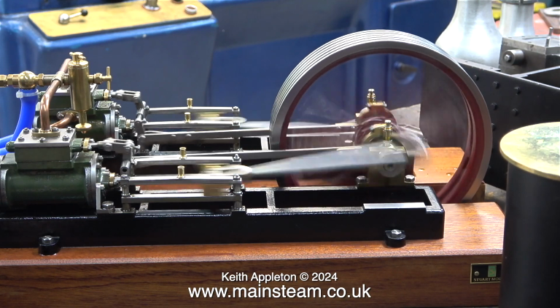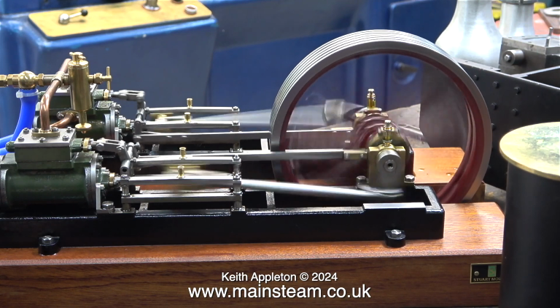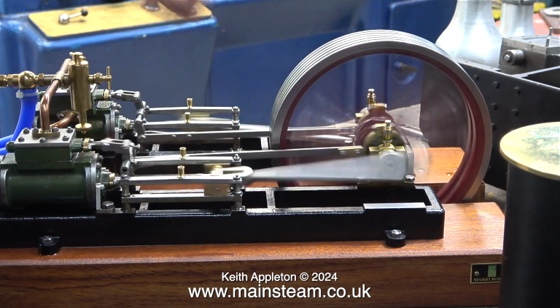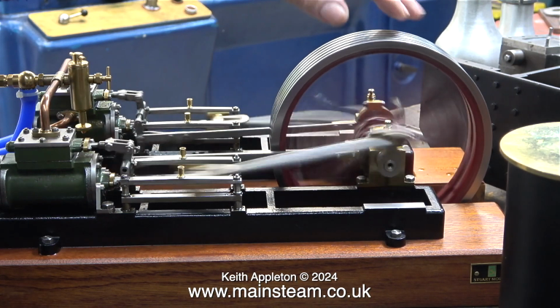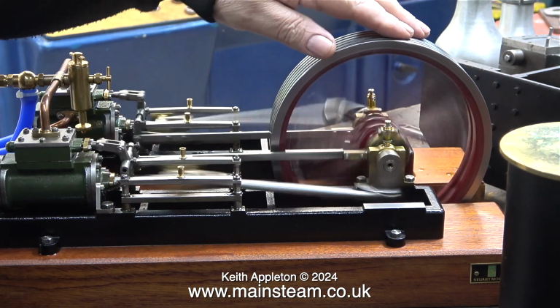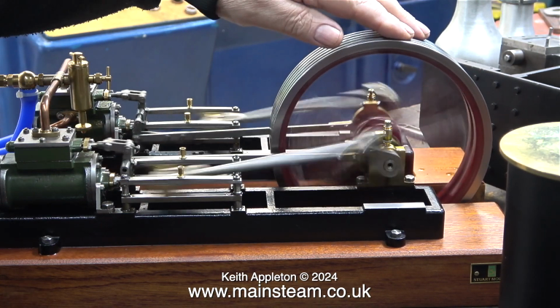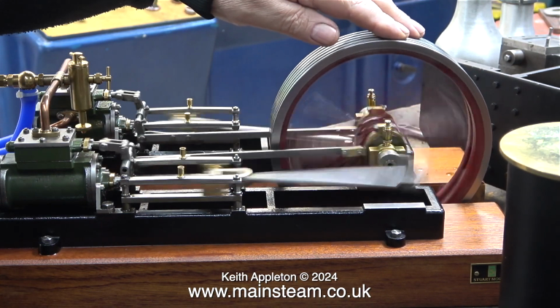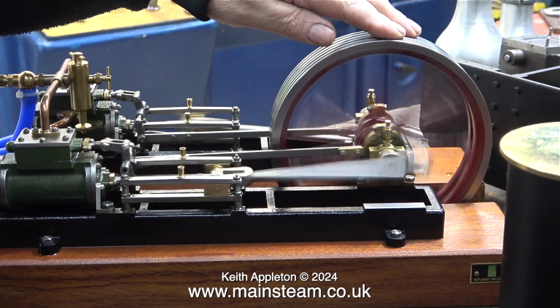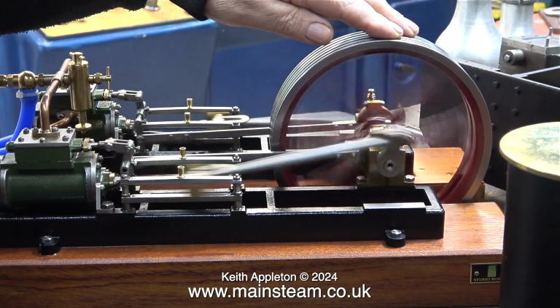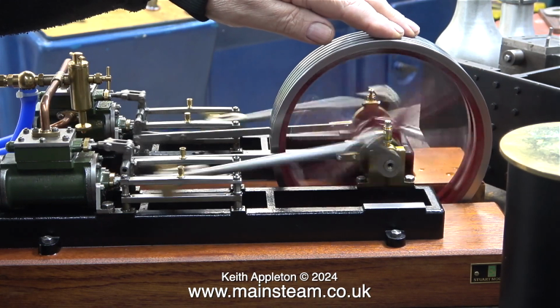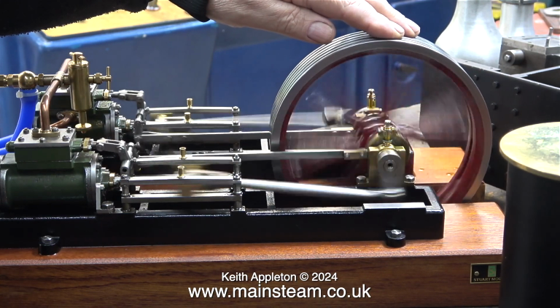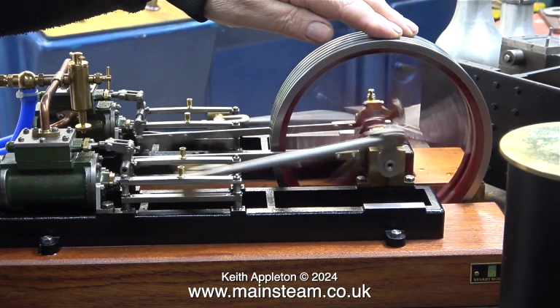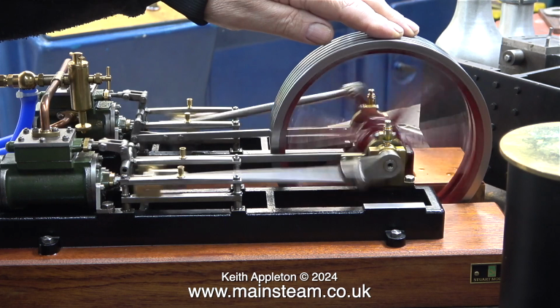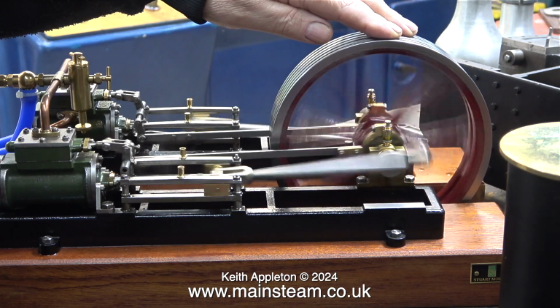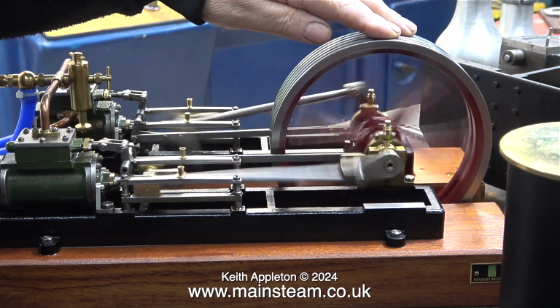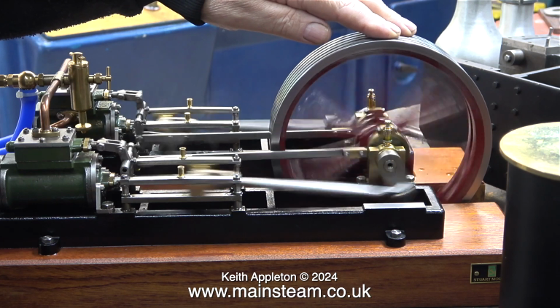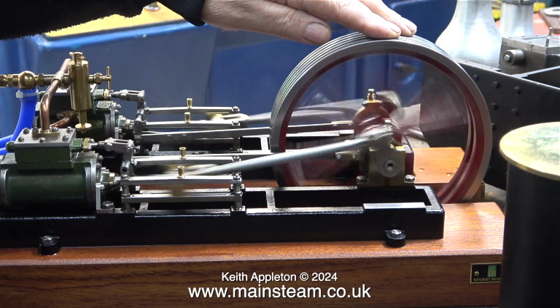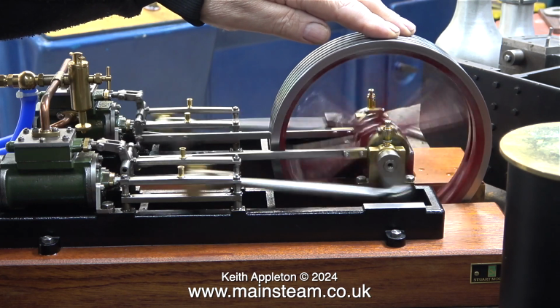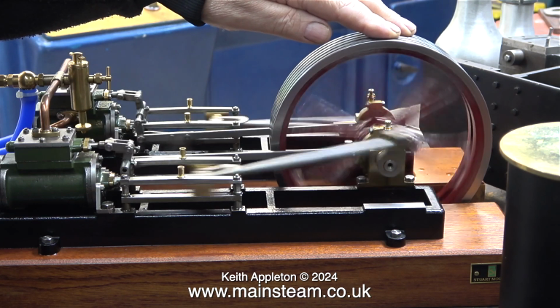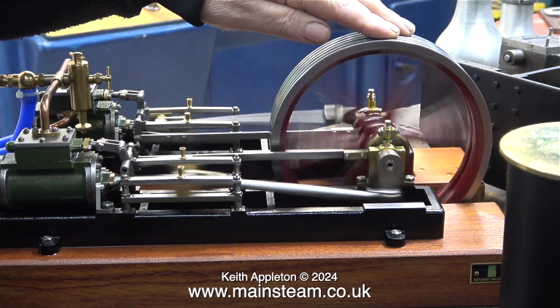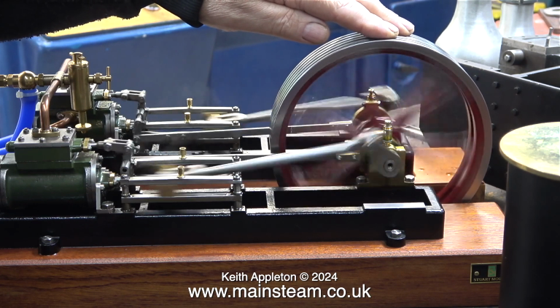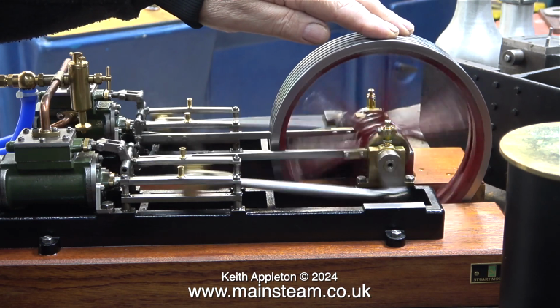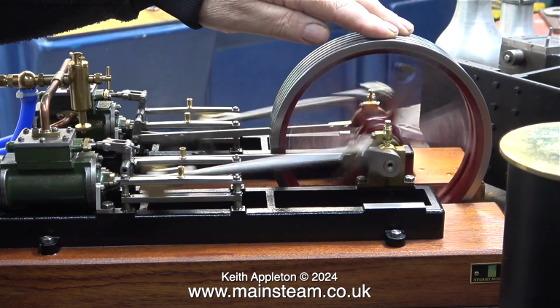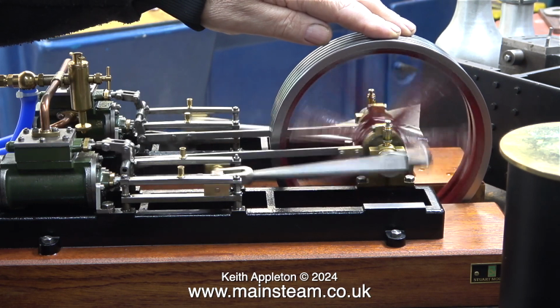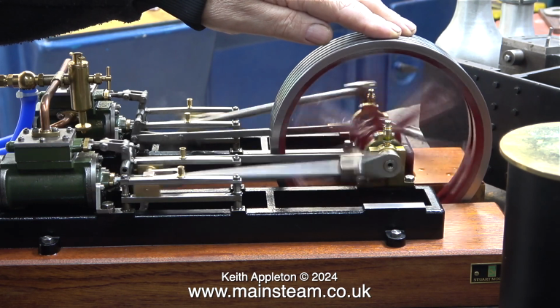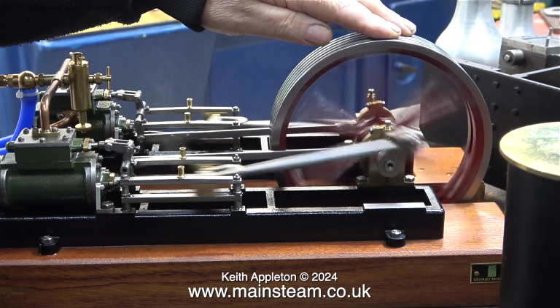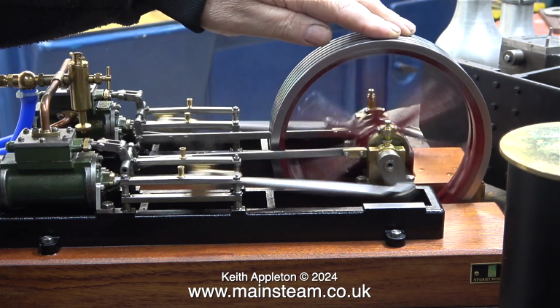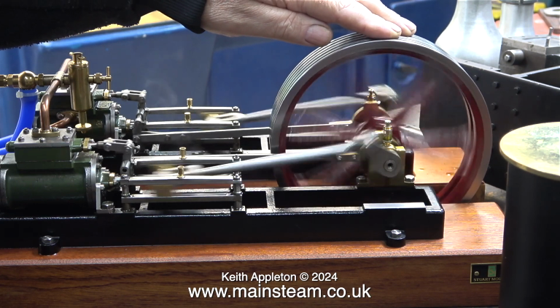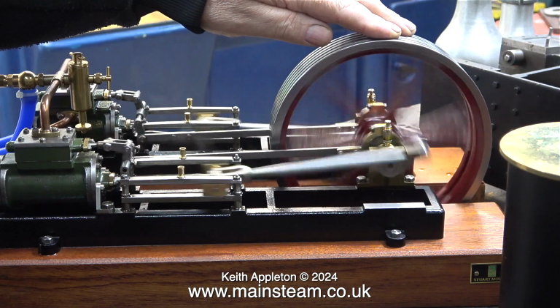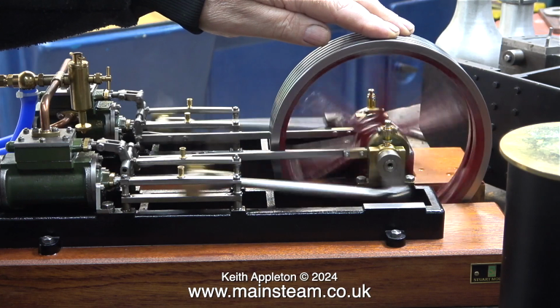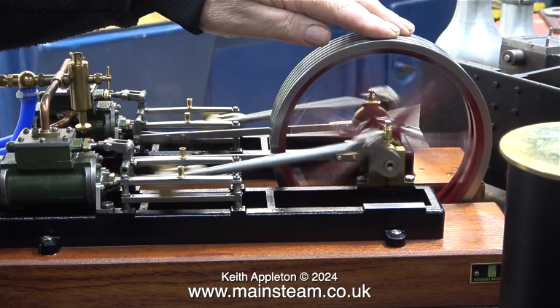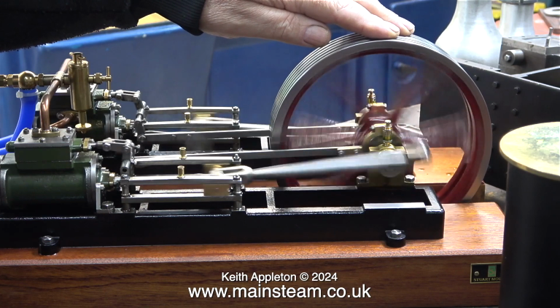Even at this fairly low pressure this engine is very powerful. I'm testing this with the very scientific method of holding my hand against the flywheel.